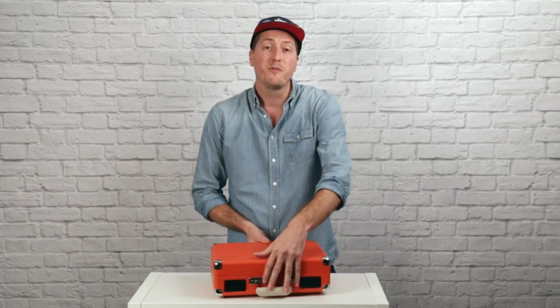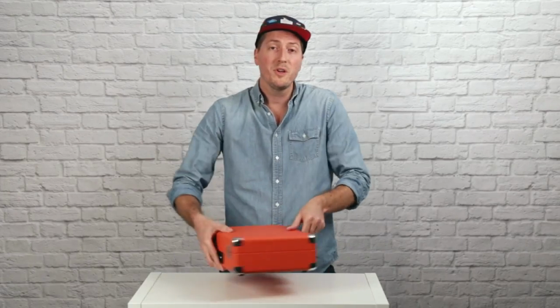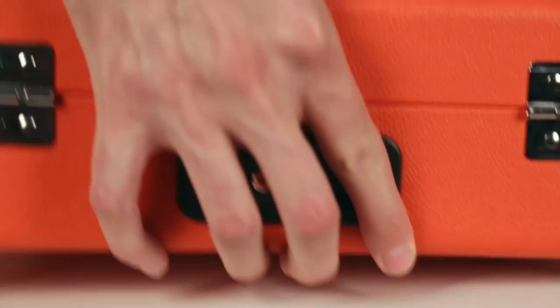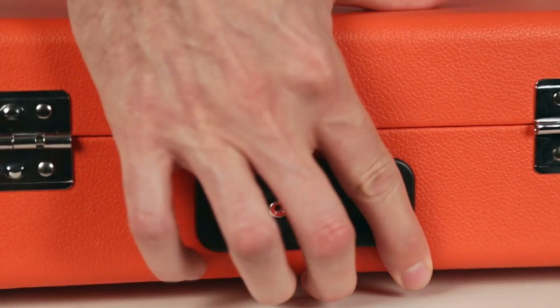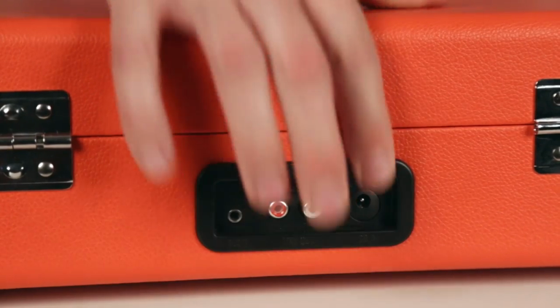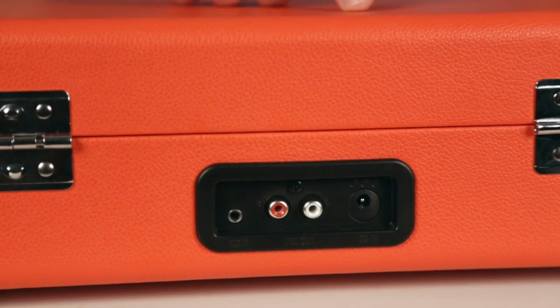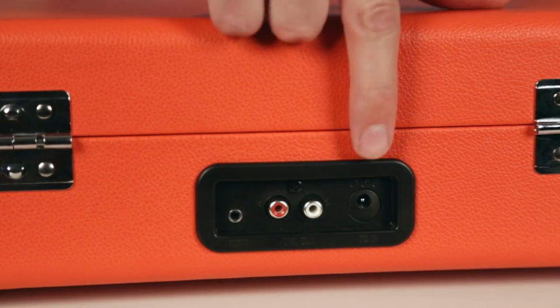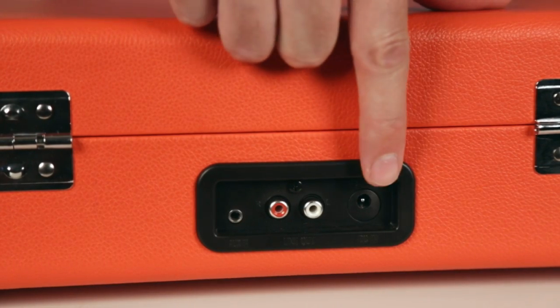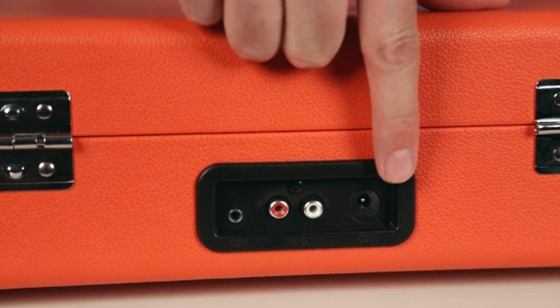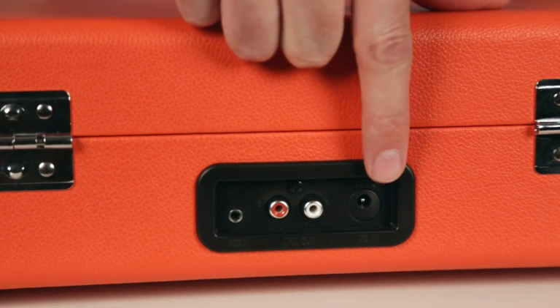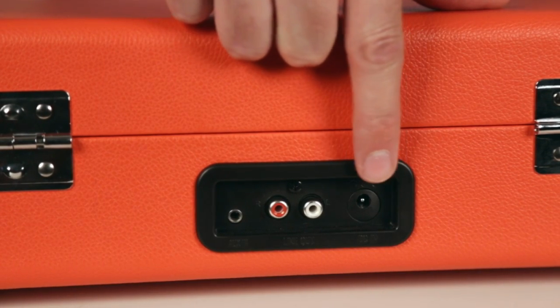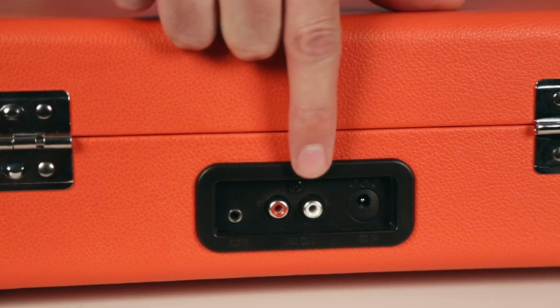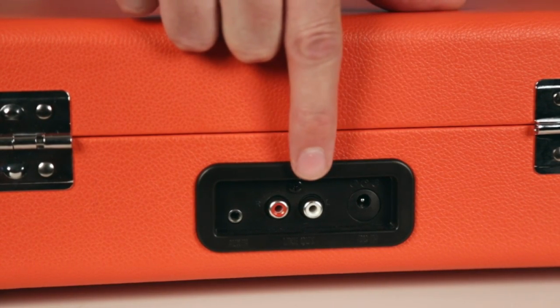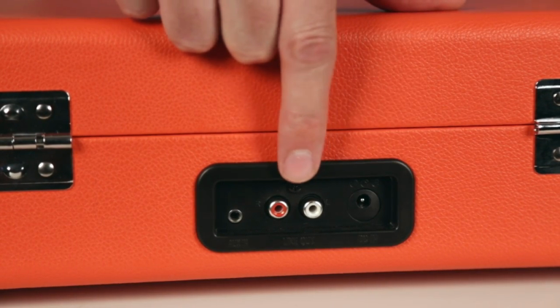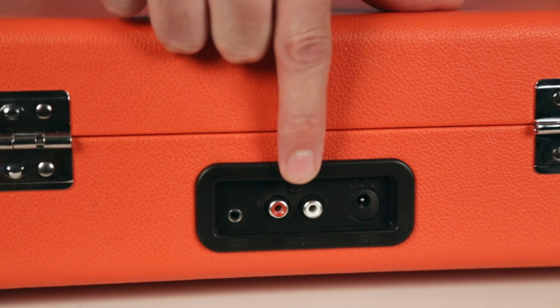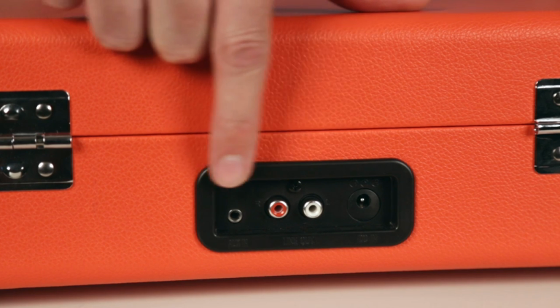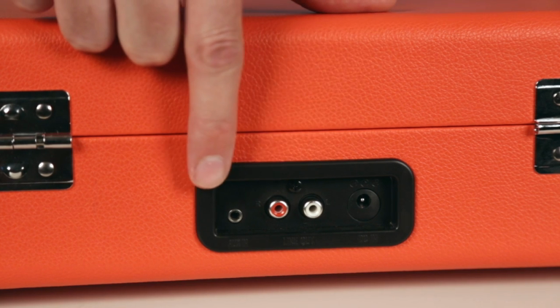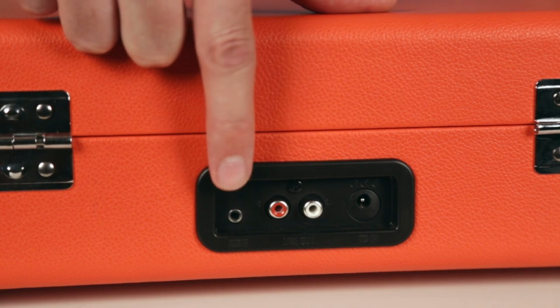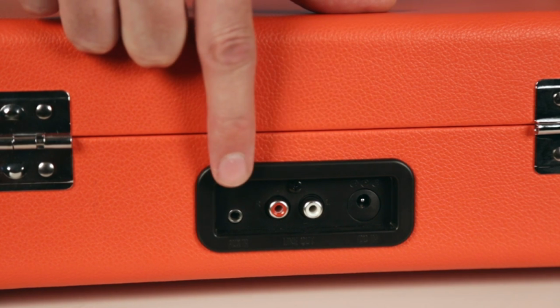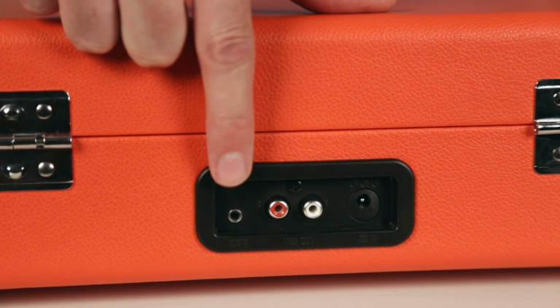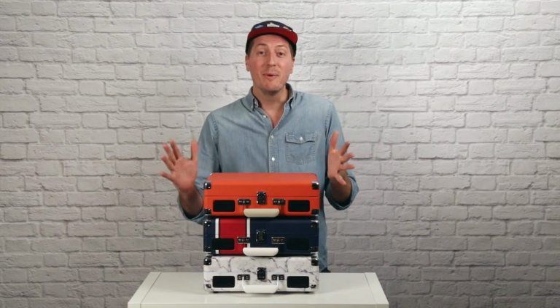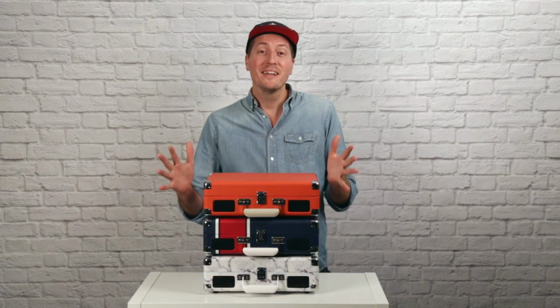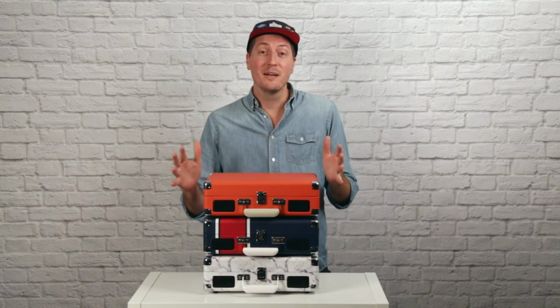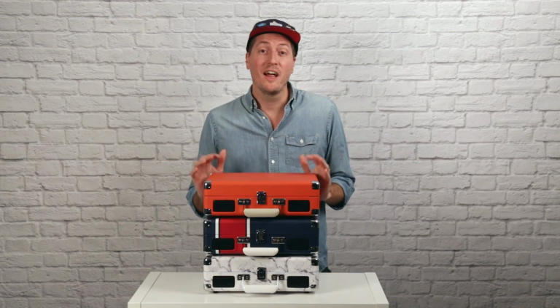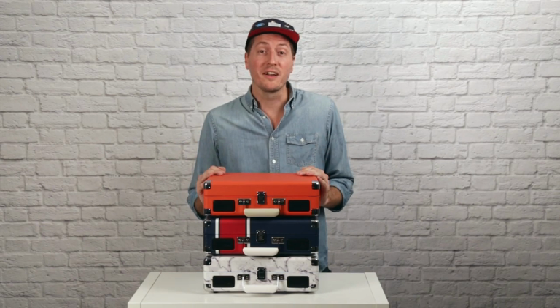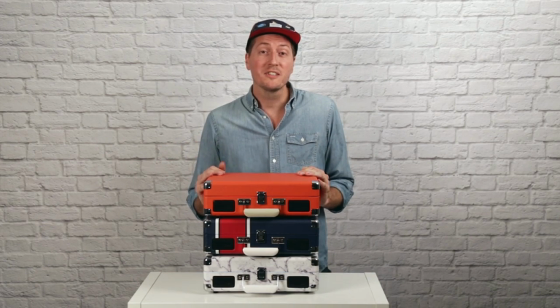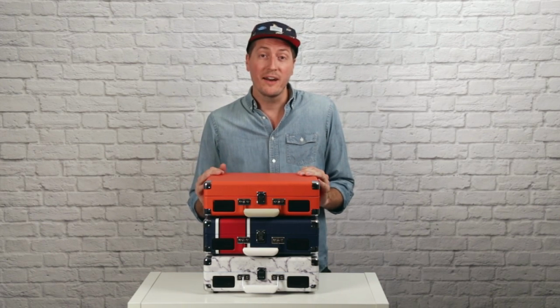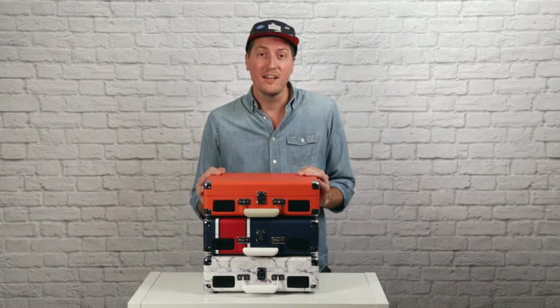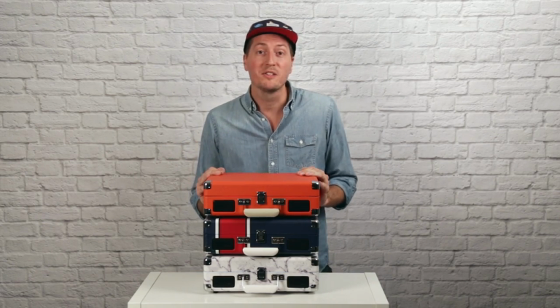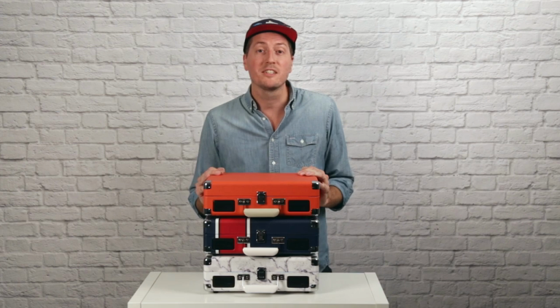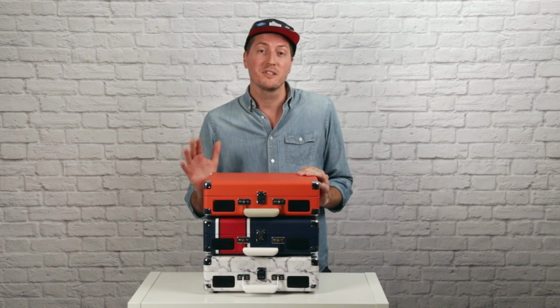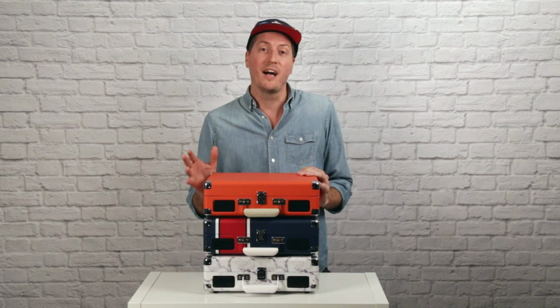If you flip the unit around, you'll find an input for the AC adapter, RCA outs allowing you to hook this up to bigger speakers, and an auxiliary input. And the best part is, it comes in a lot of different colors and patterns, allowing you to match it to your personal style.